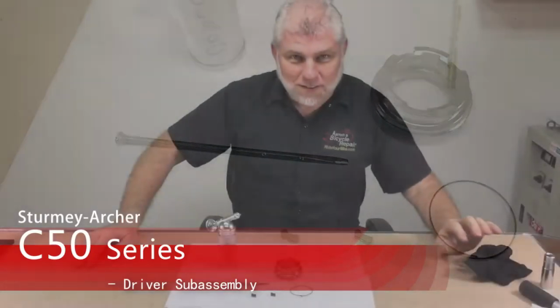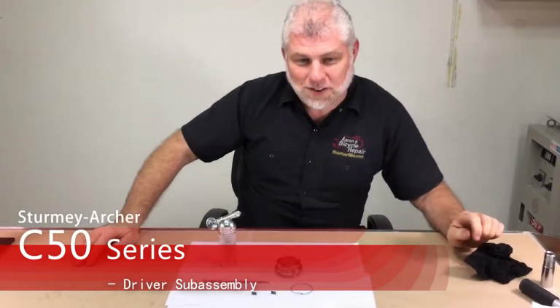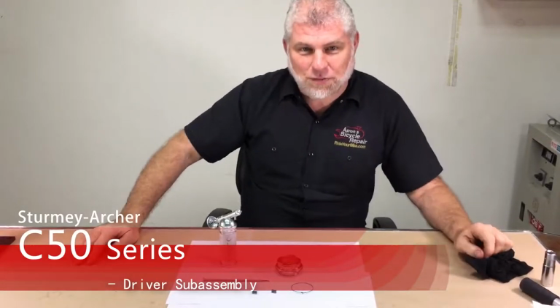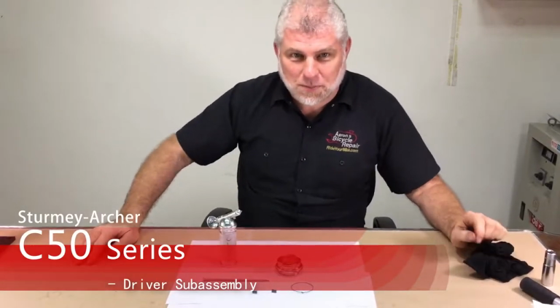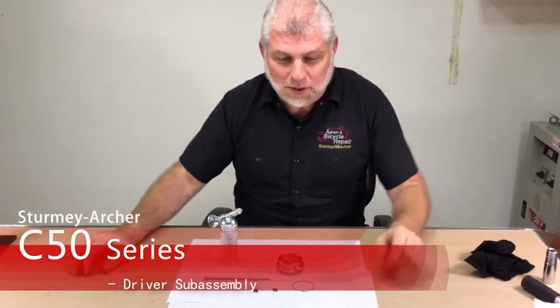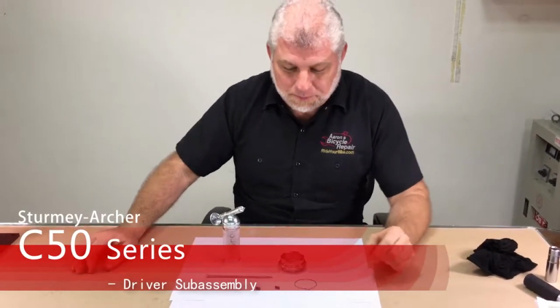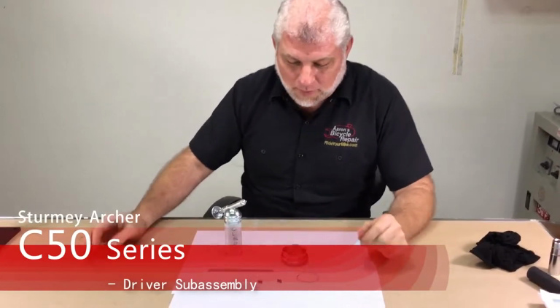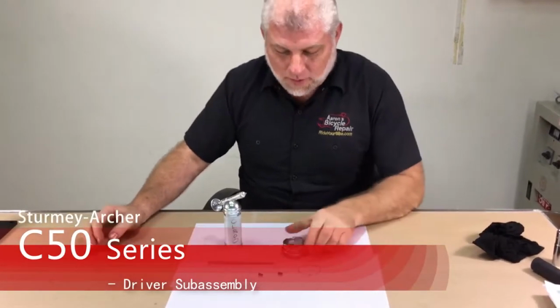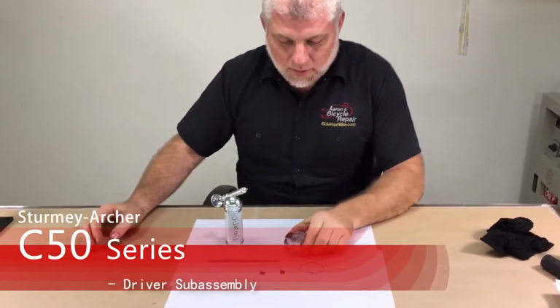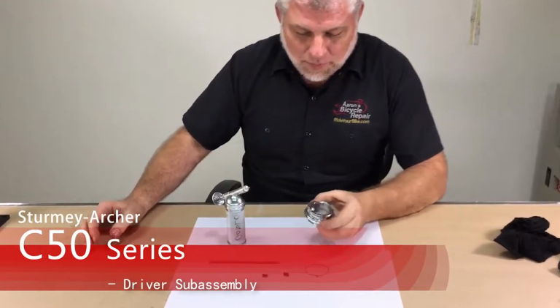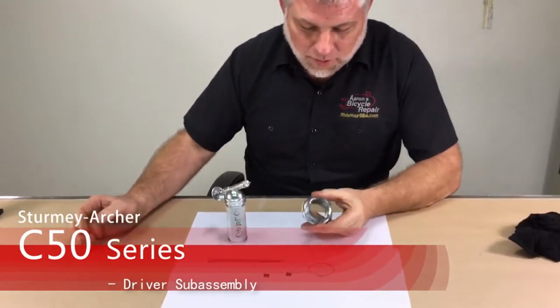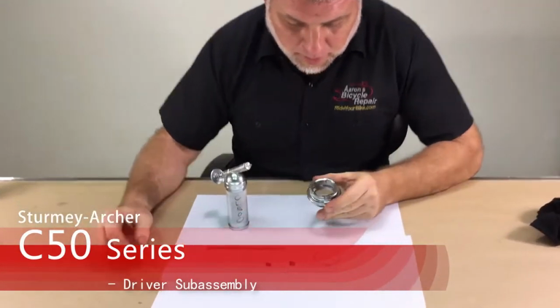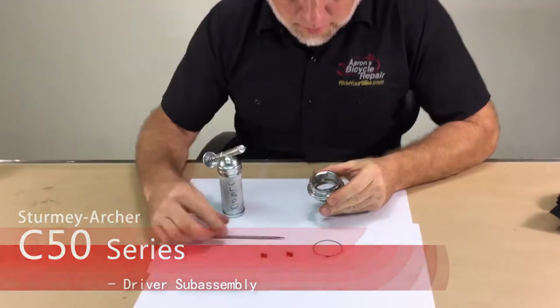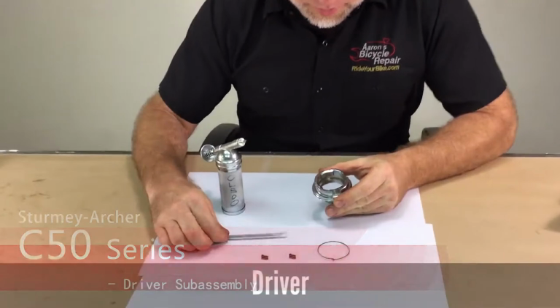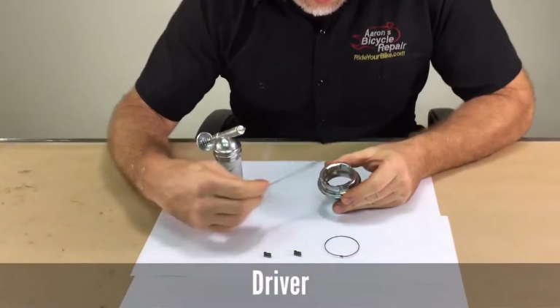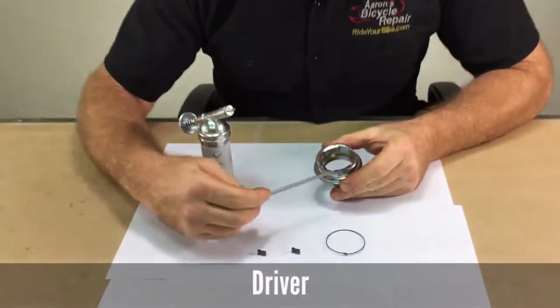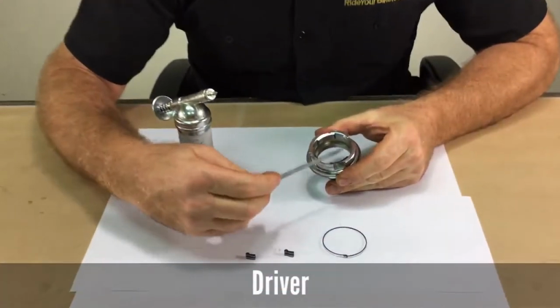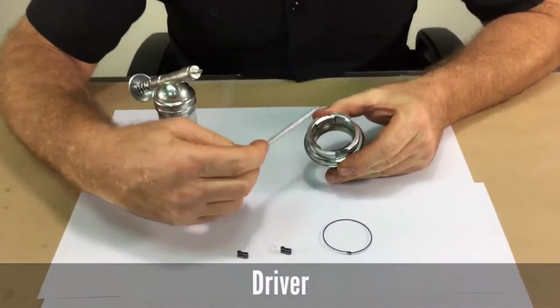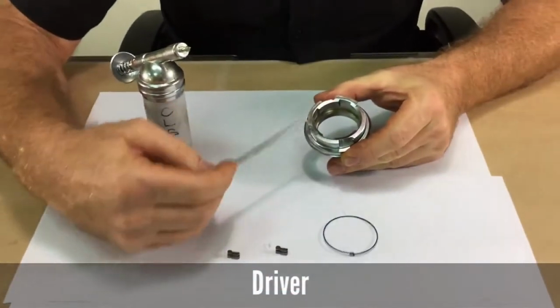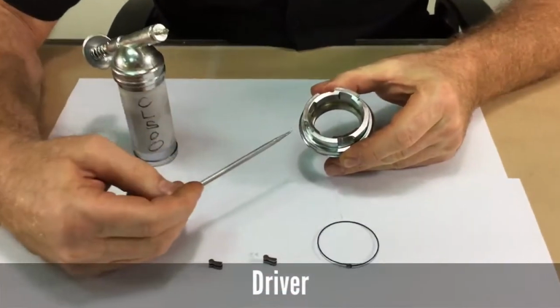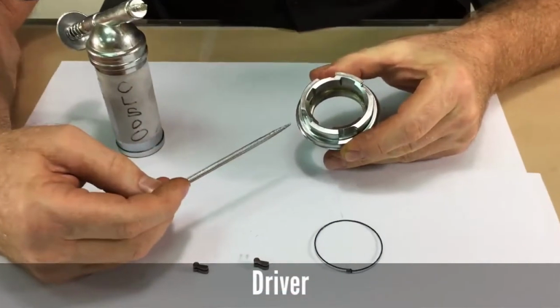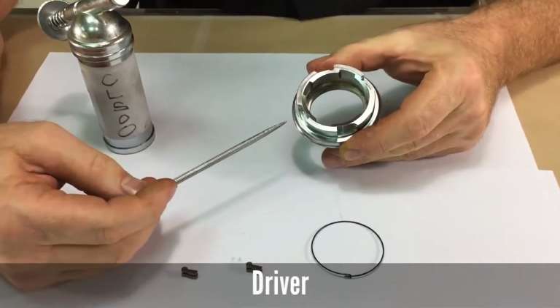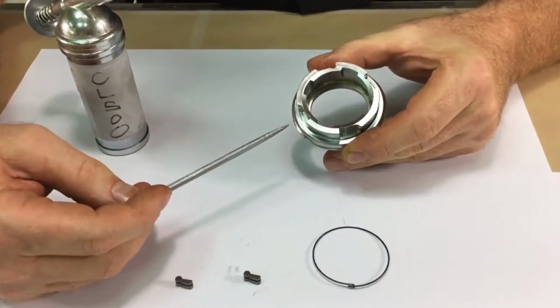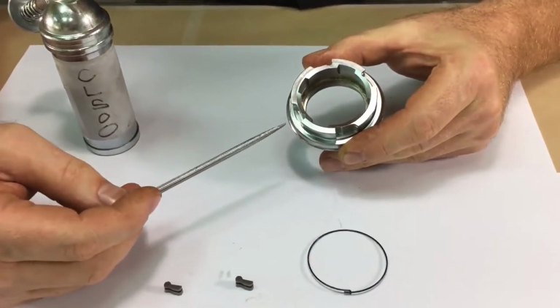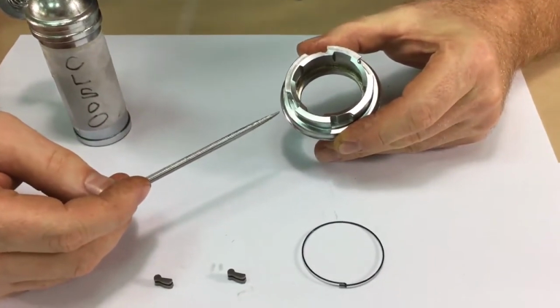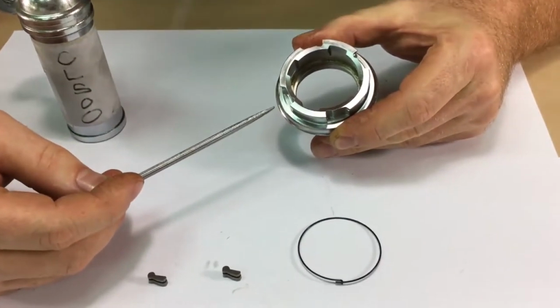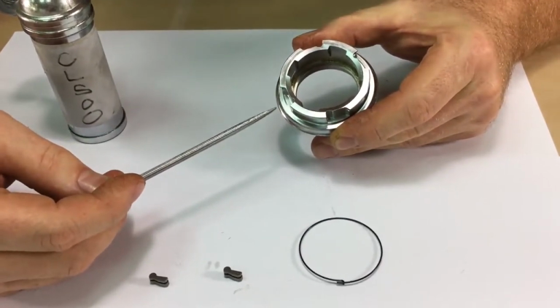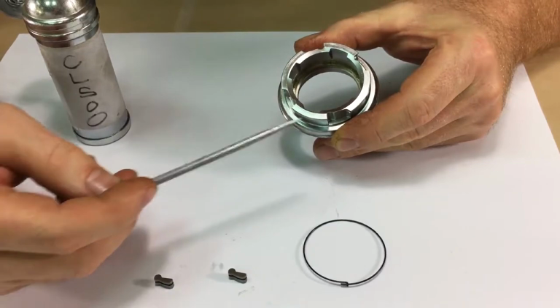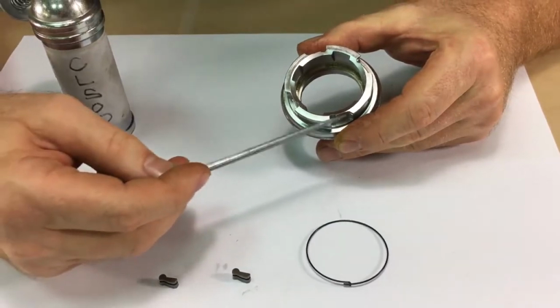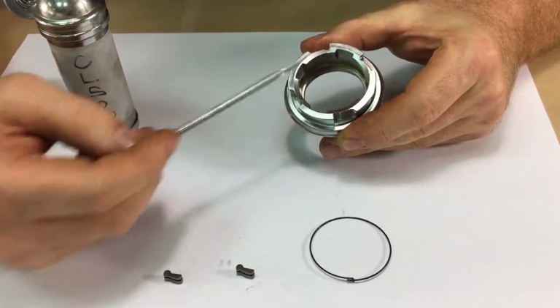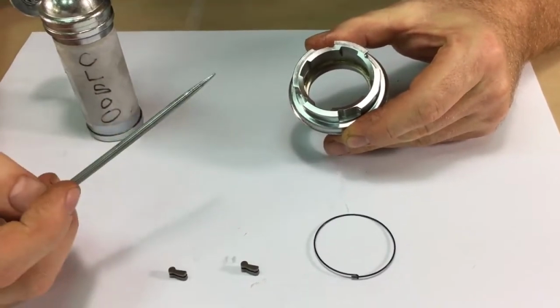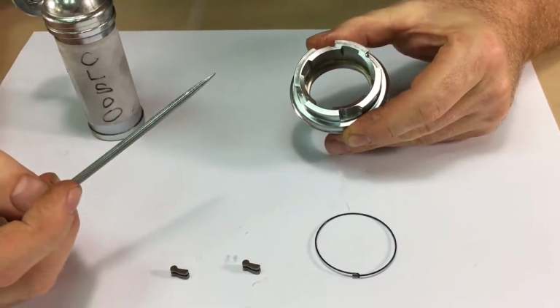This is the driver sub-assembly. If you look at the driver body, you'll notice there are four notches. Two are used for the coaster brake version when you backpedal, and two are used for driving the hub forward.